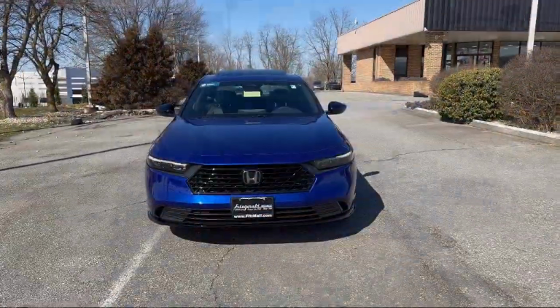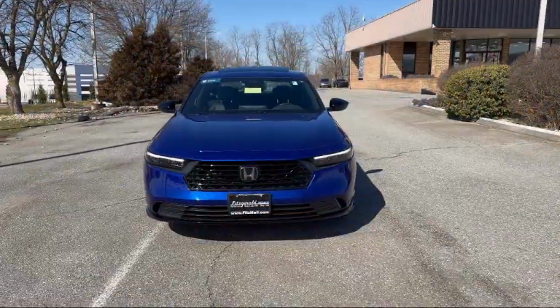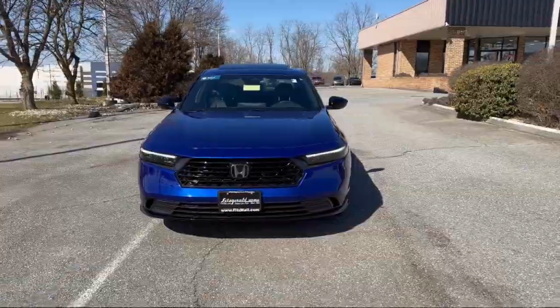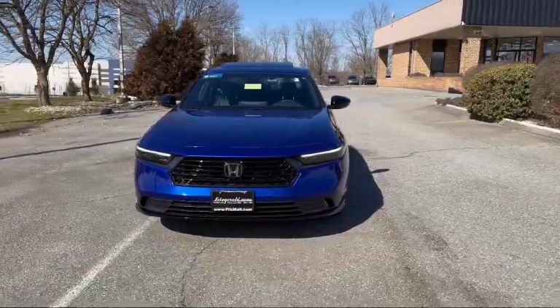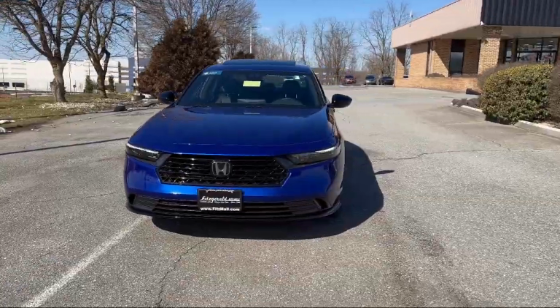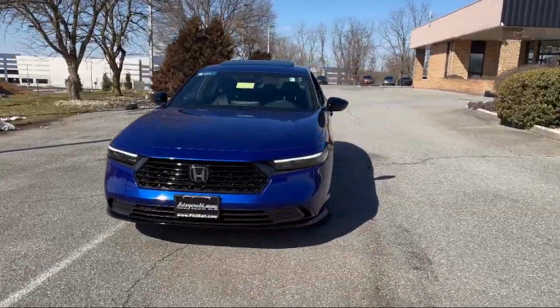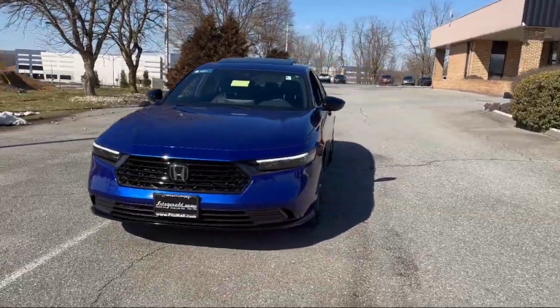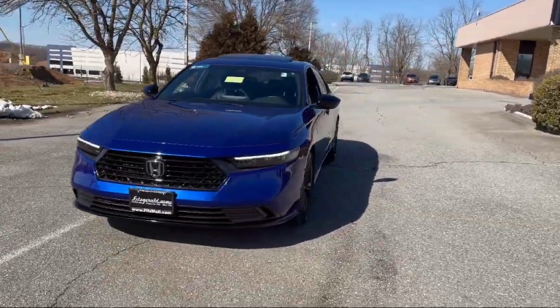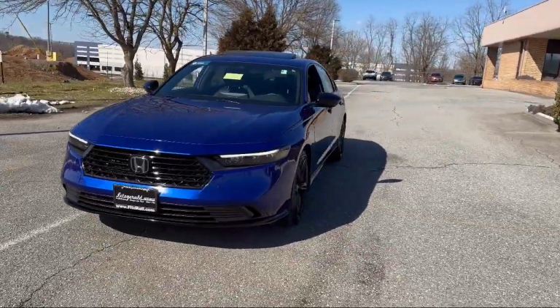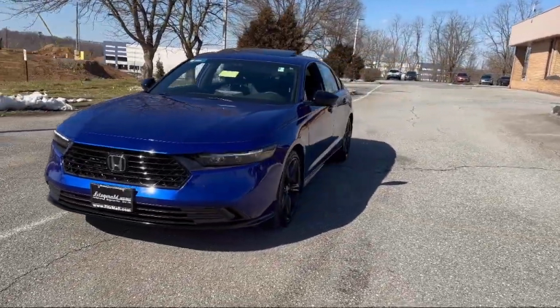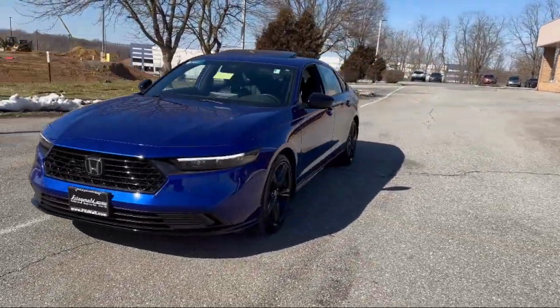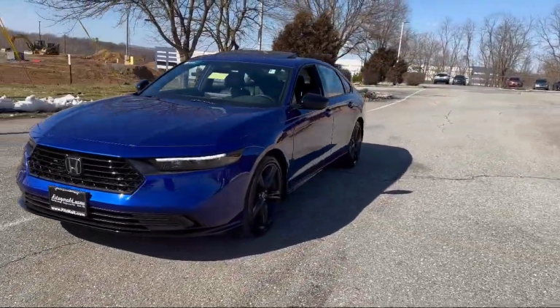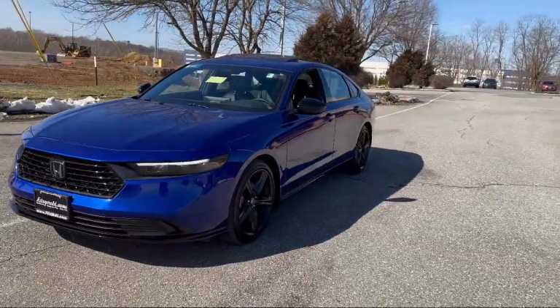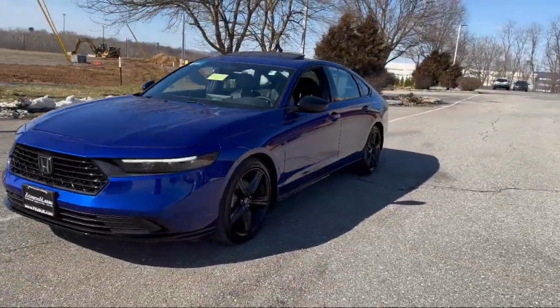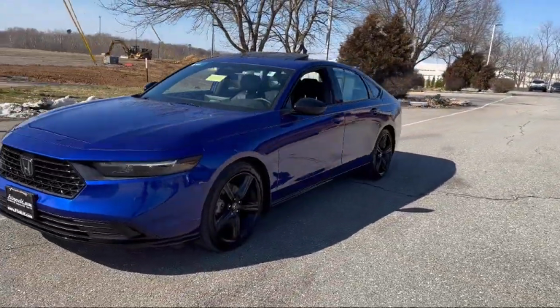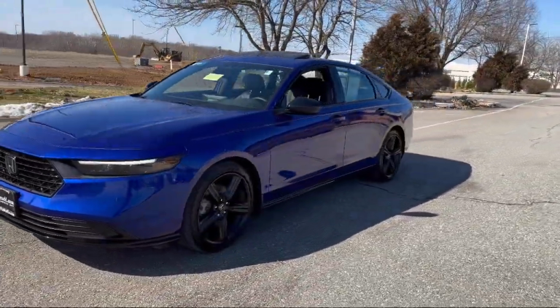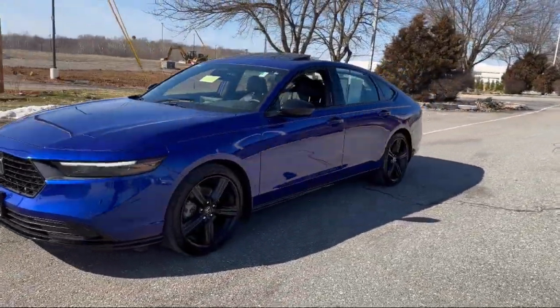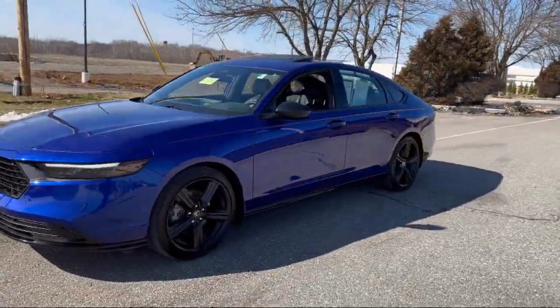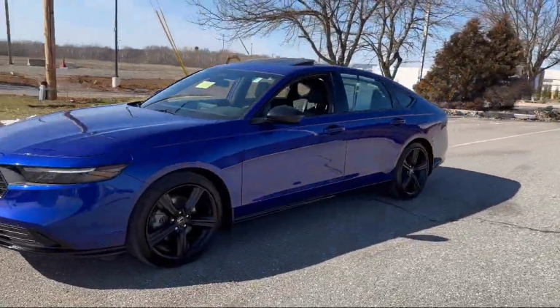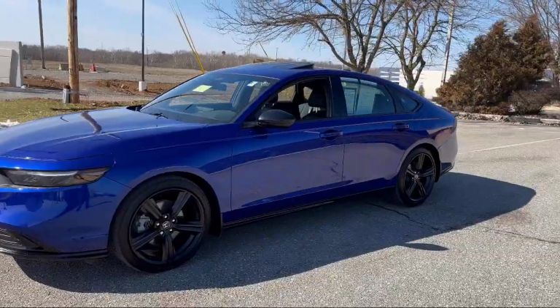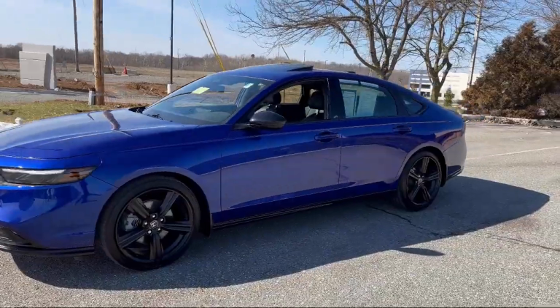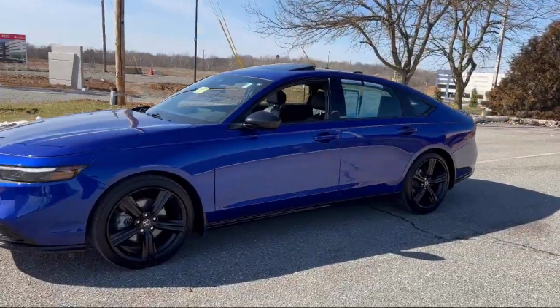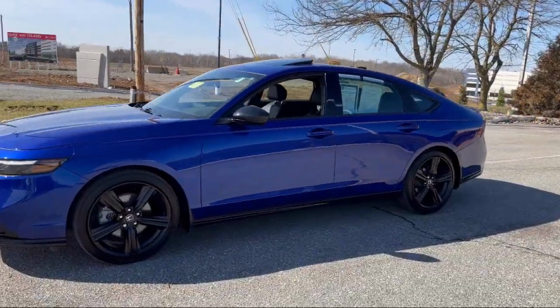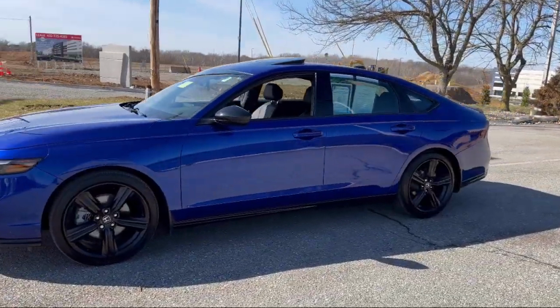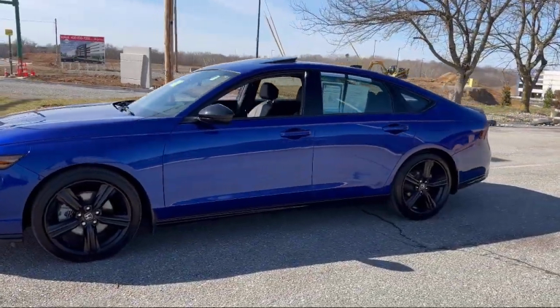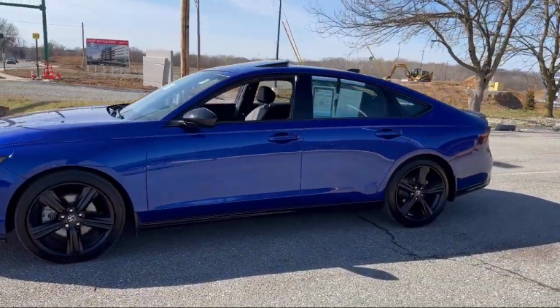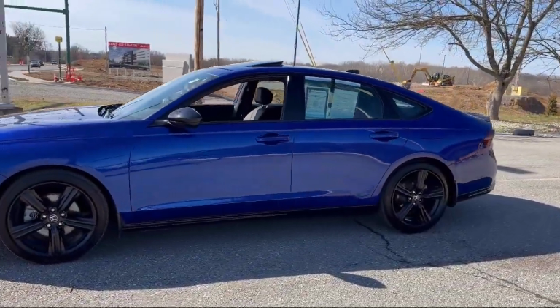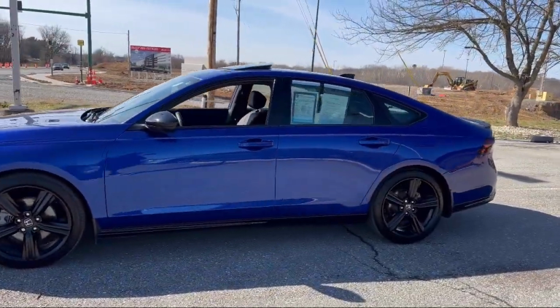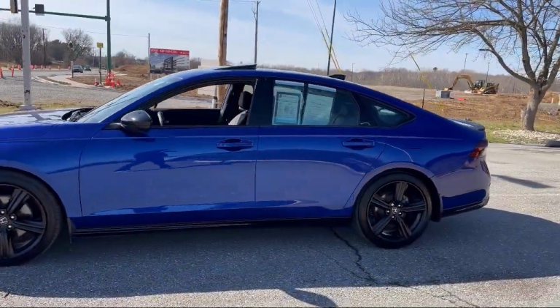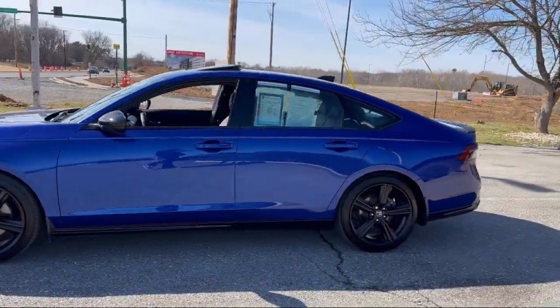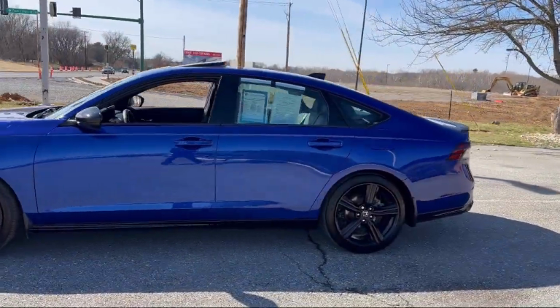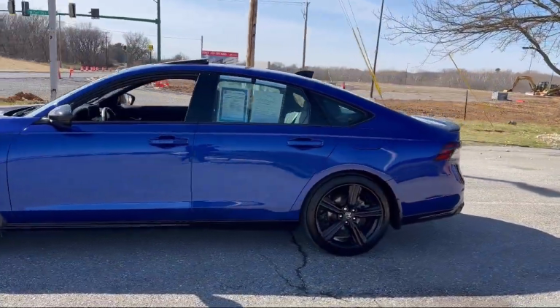Automatic Emergency Braking Front Pedestrian, Bluetooth Auxiliary Audio Input, In-Dash Rear View Monitor, Electronic Brake Force Distribution, Dual Front Knee Airbags, and much more.